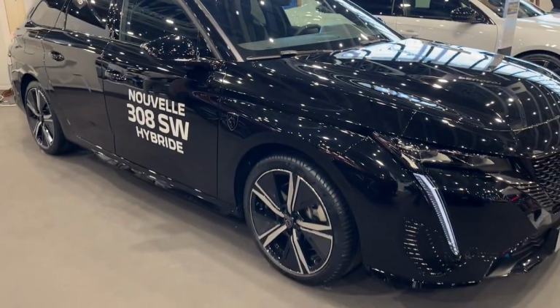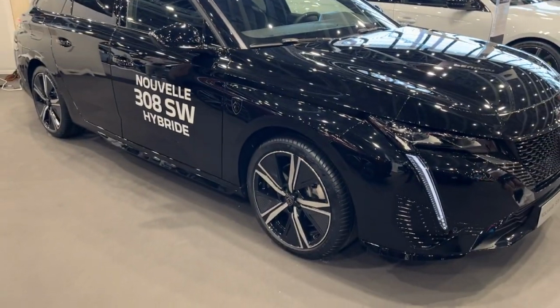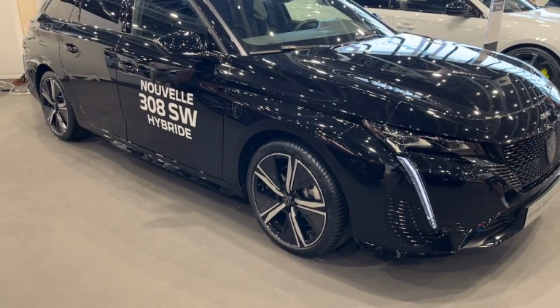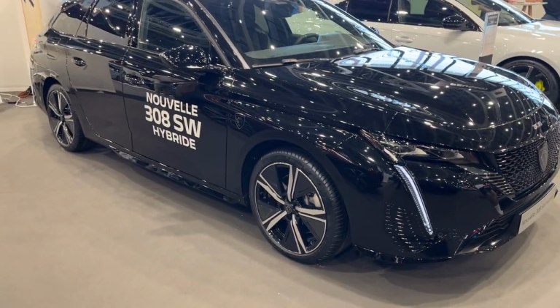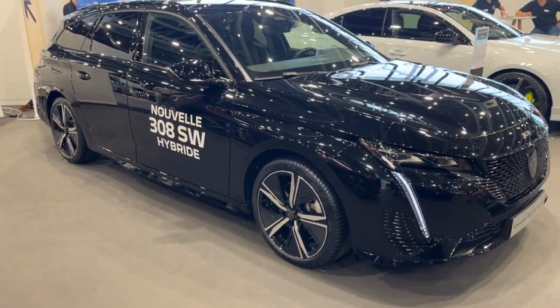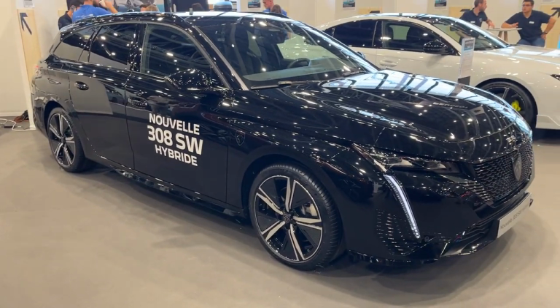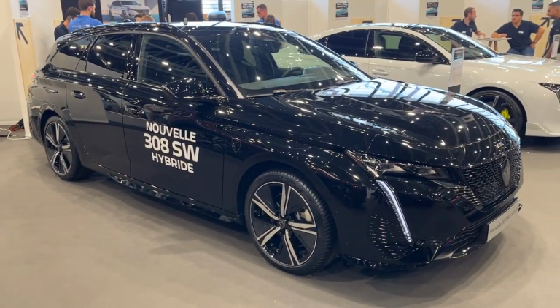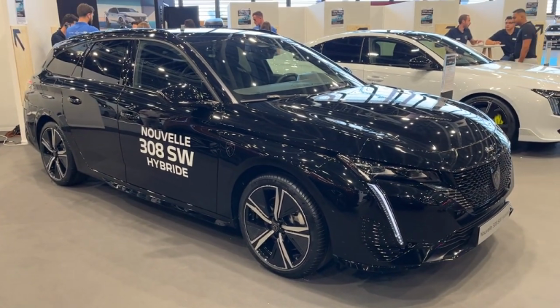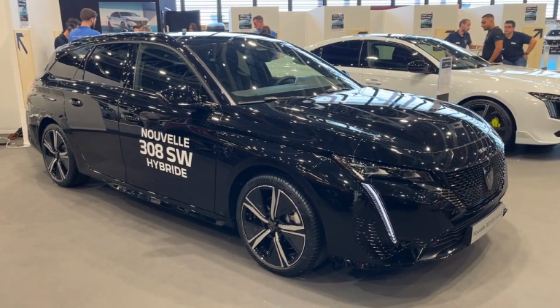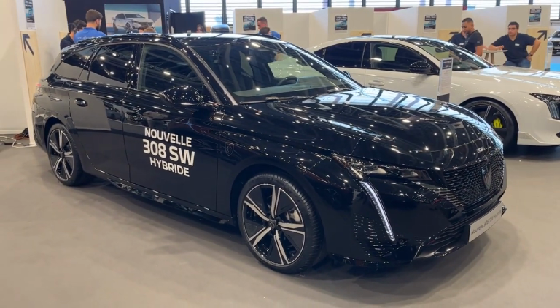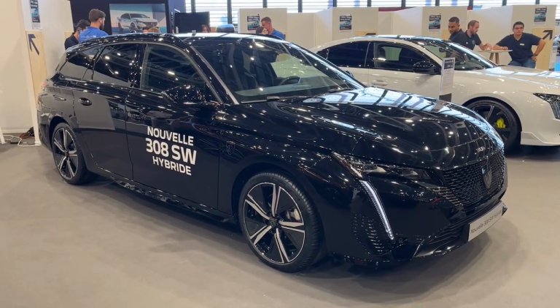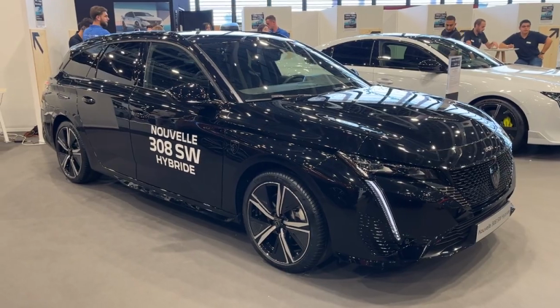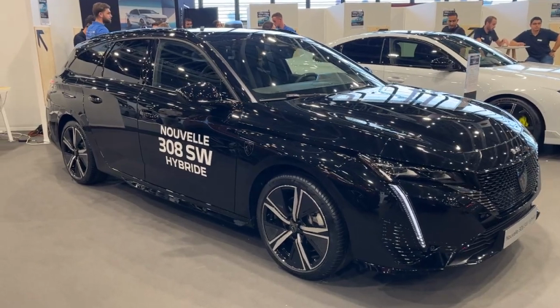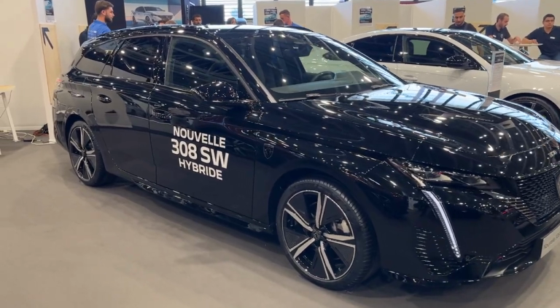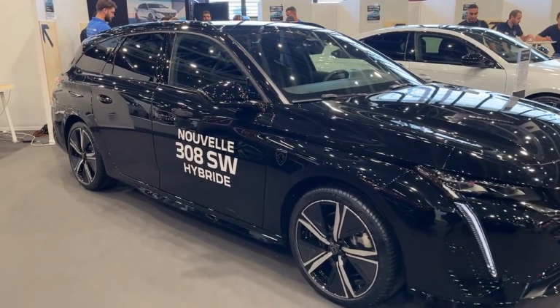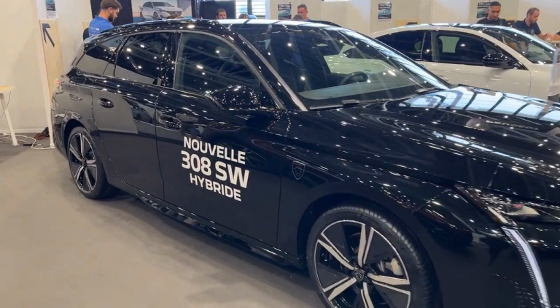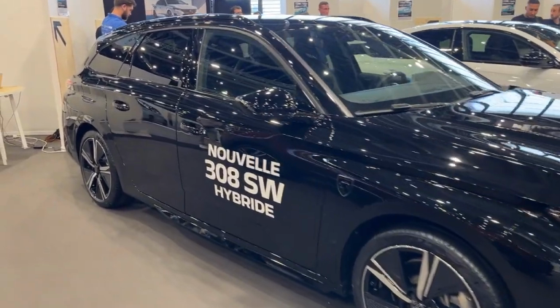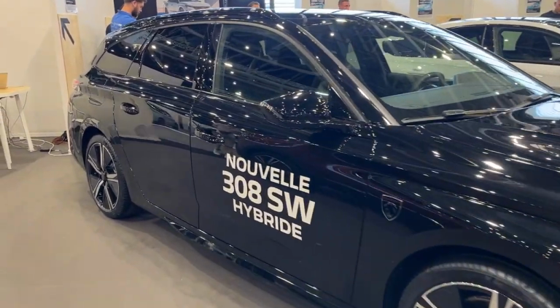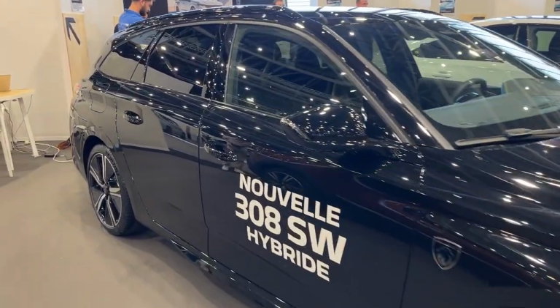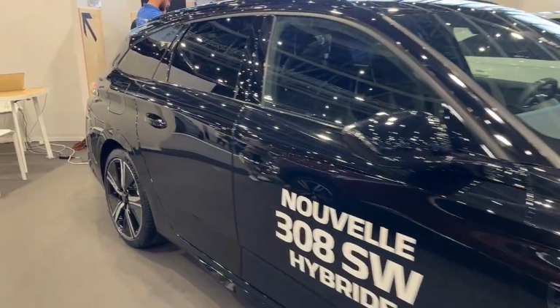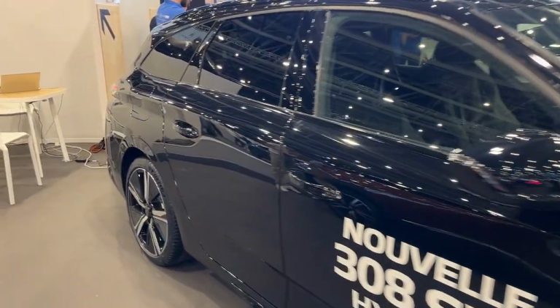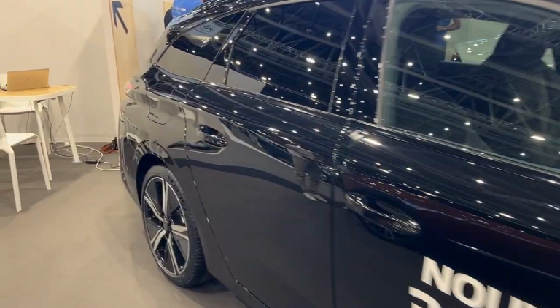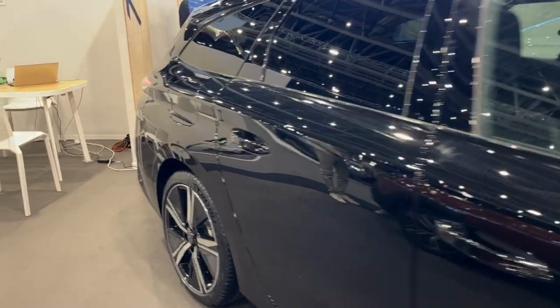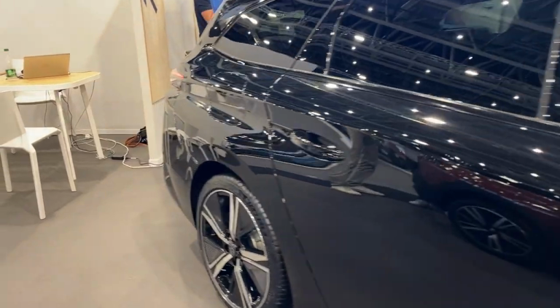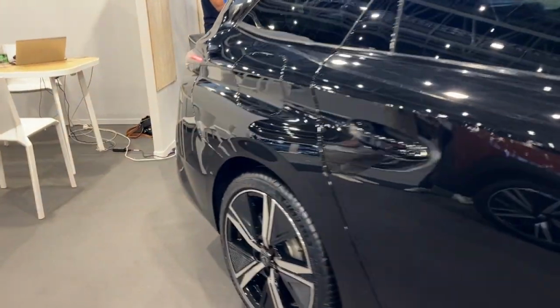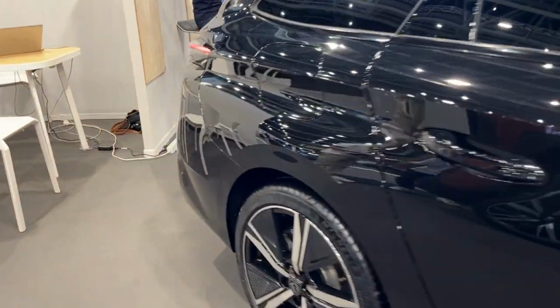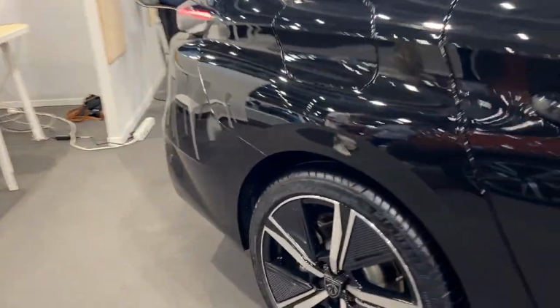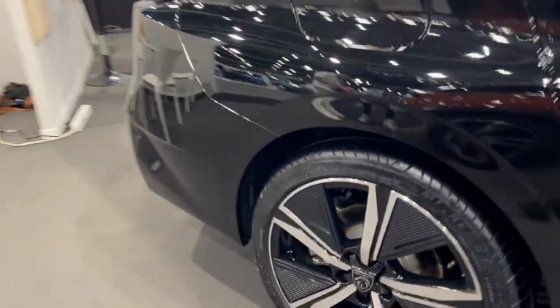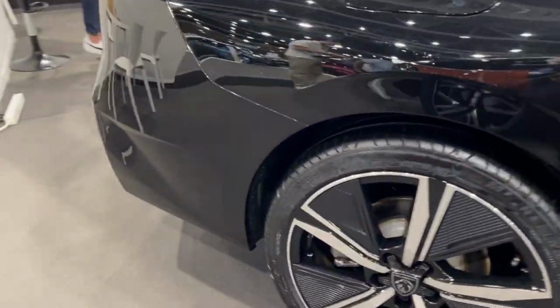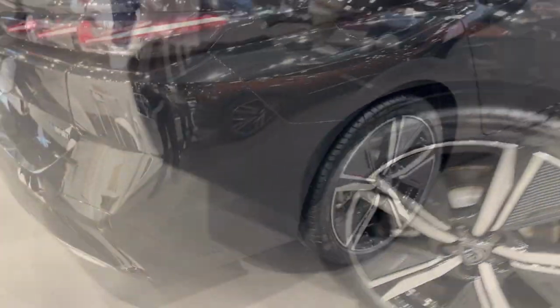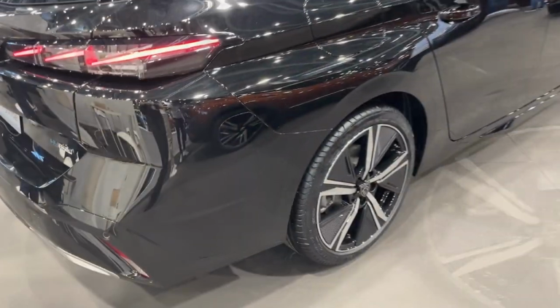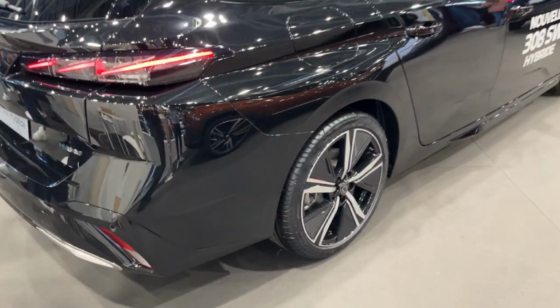As the latest iteration of Peugeot's popular 308 range, the new 308 station wagon hybrid brings a renewed sense of flair with its sleek silhouette and innovative features, while building on the model's reputation for practicality.